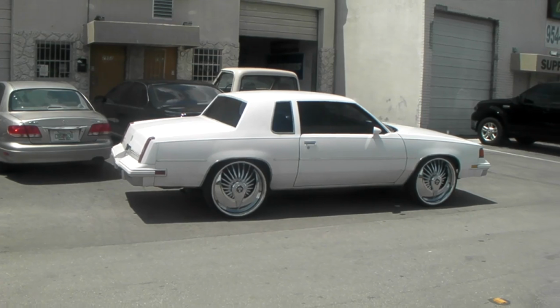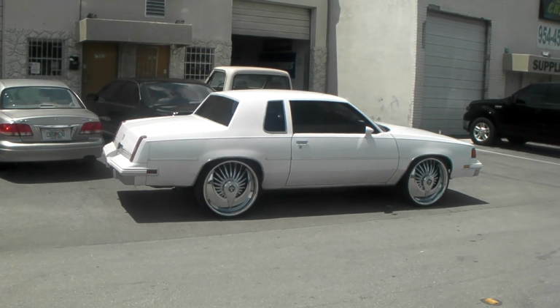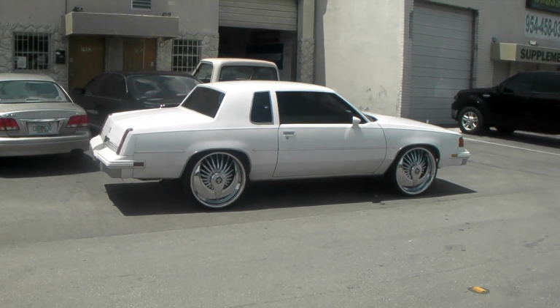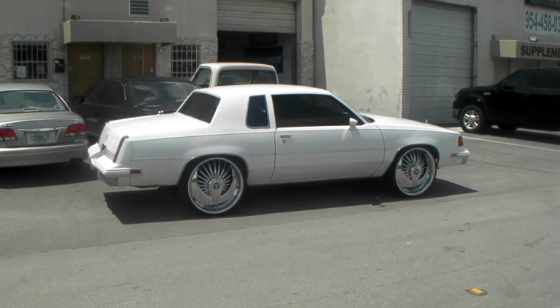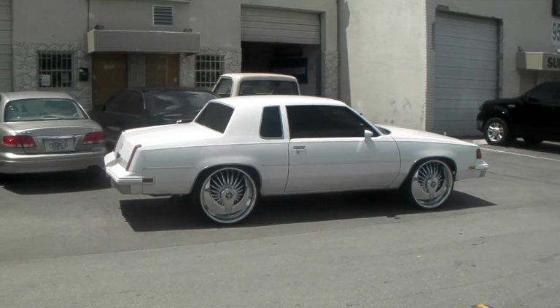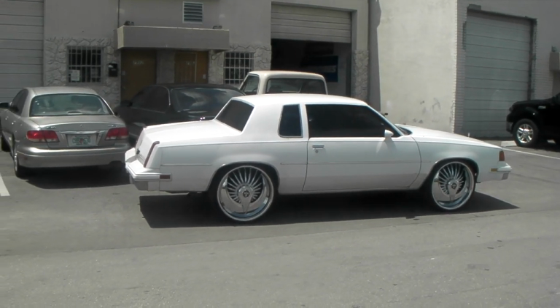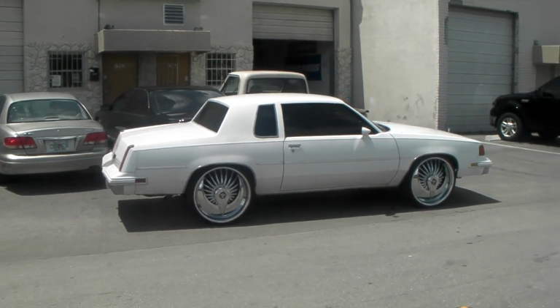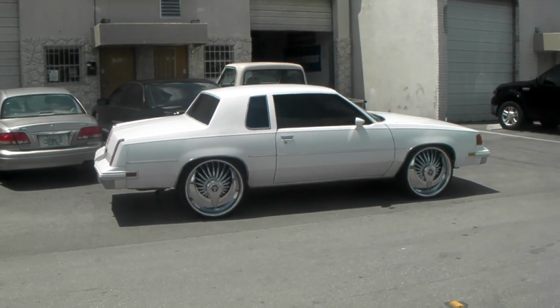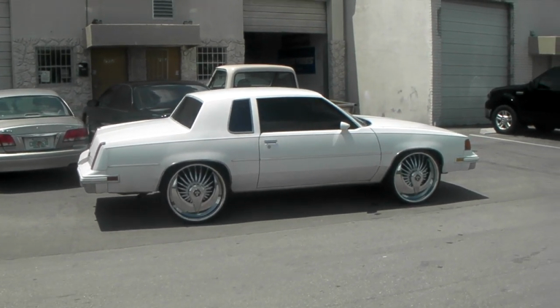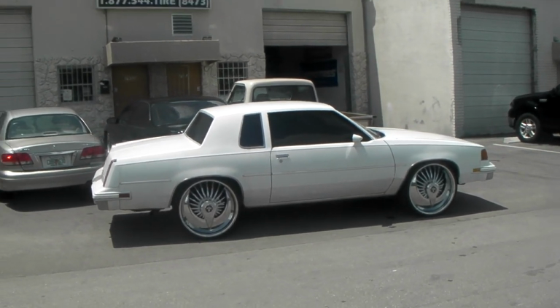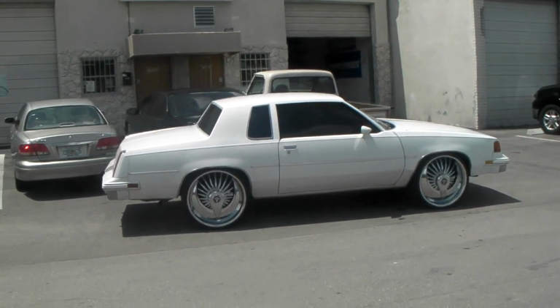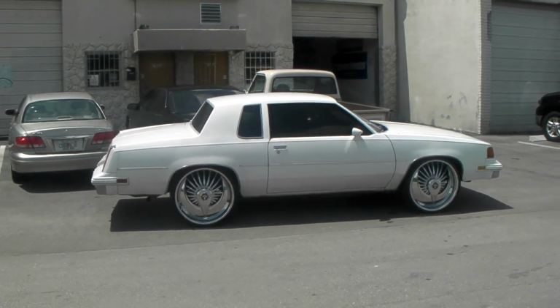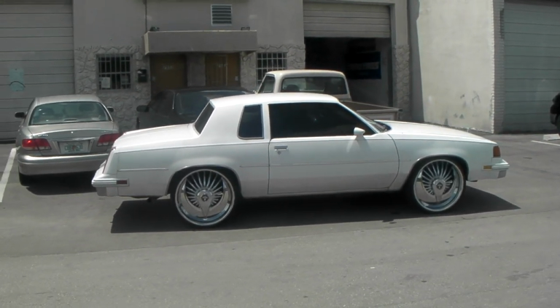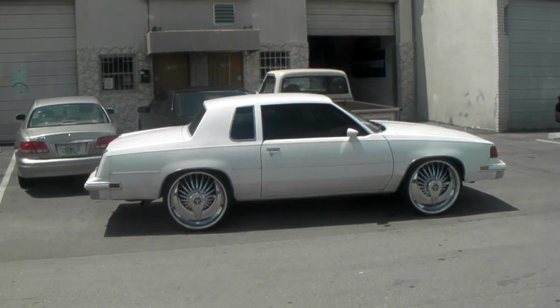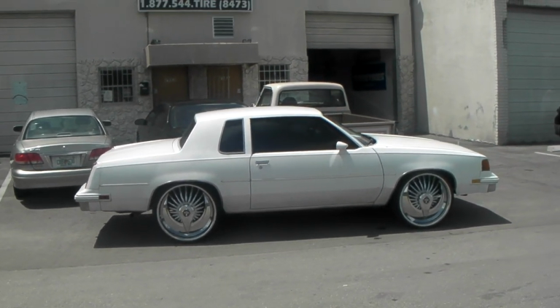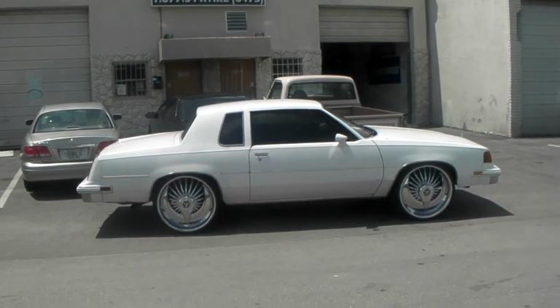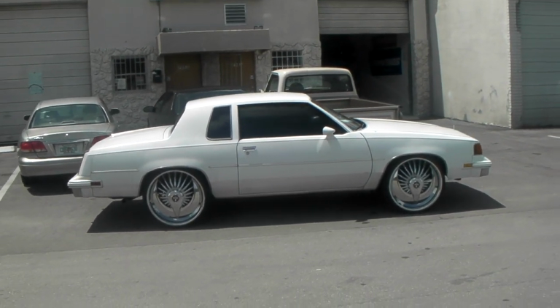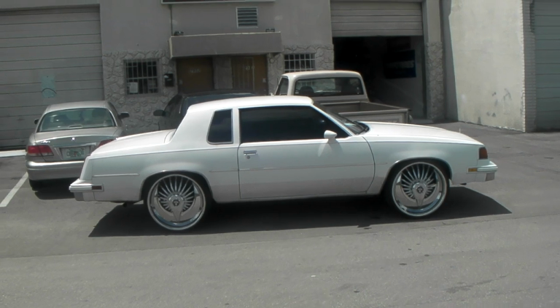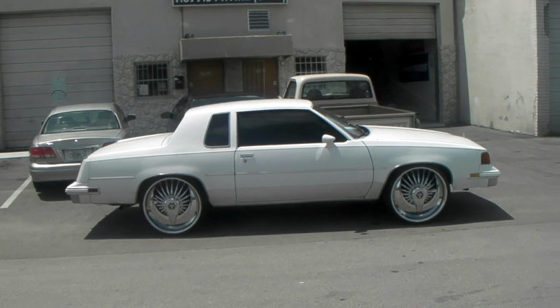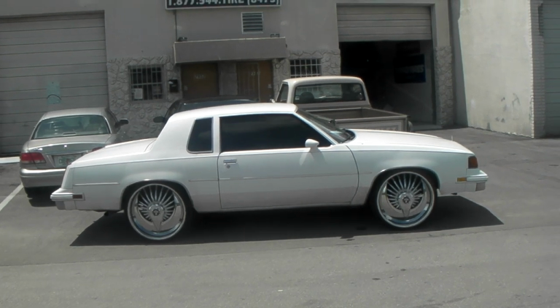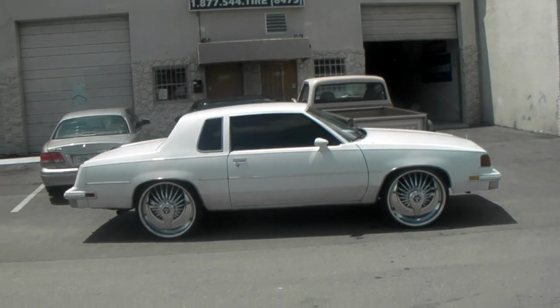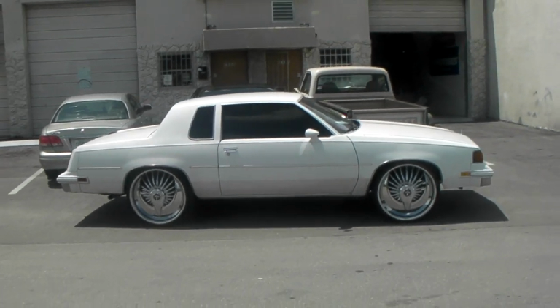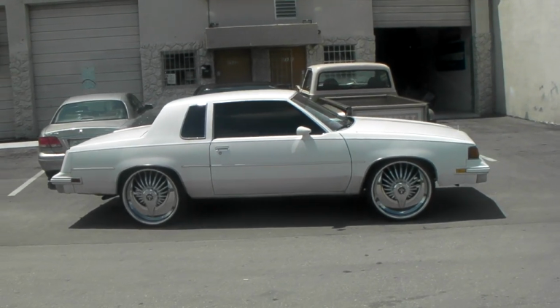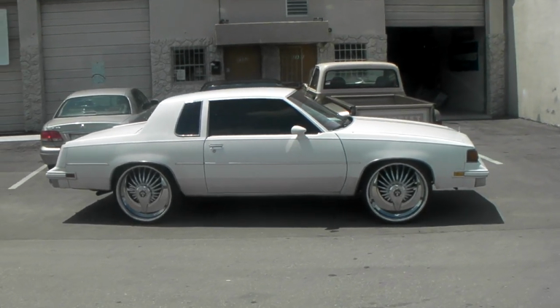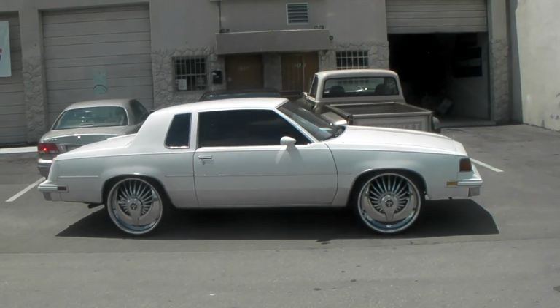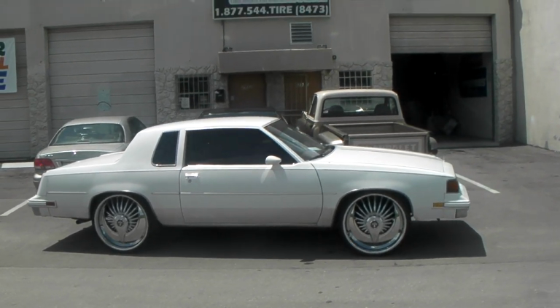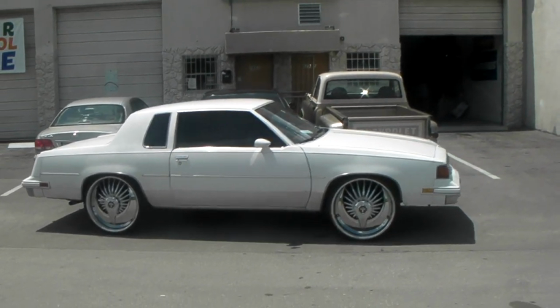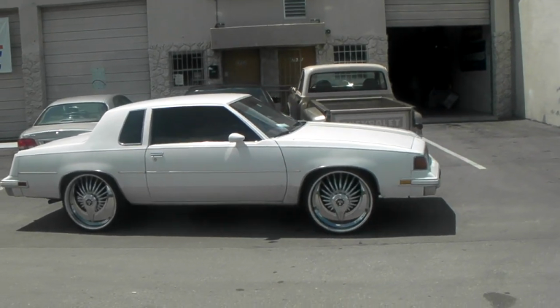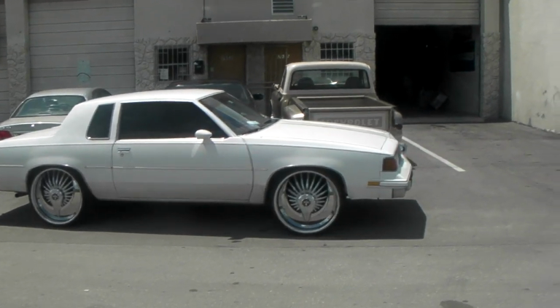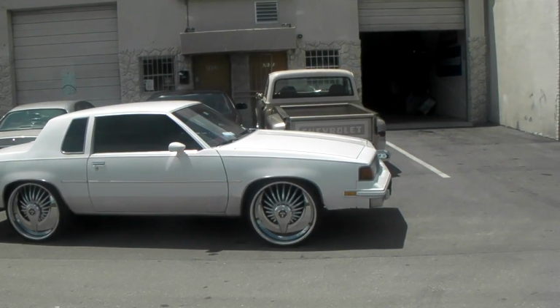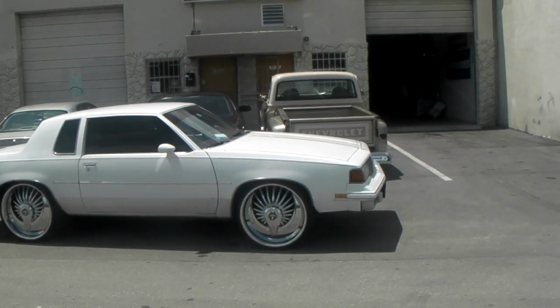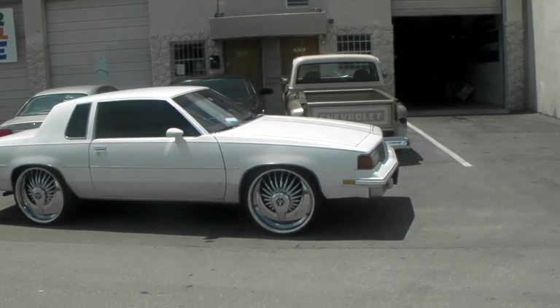This is your boy KB from Dubs and Tires TV at DubsandTires.com. Right now we're standing in front of an 86 Cutlass. Got the Dubs Ass Smackers on there in 24 inch.